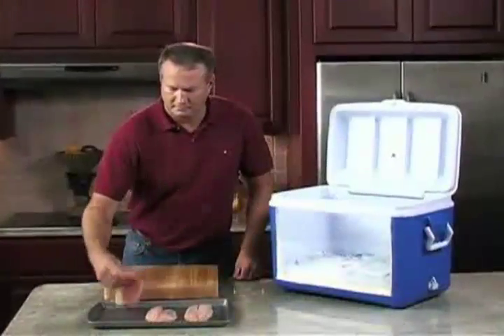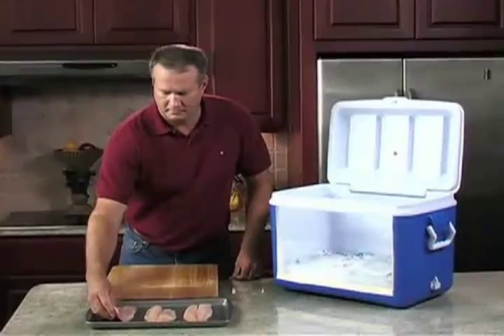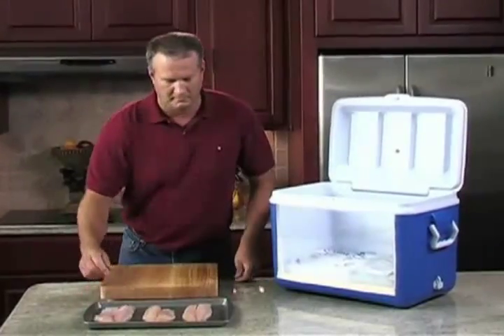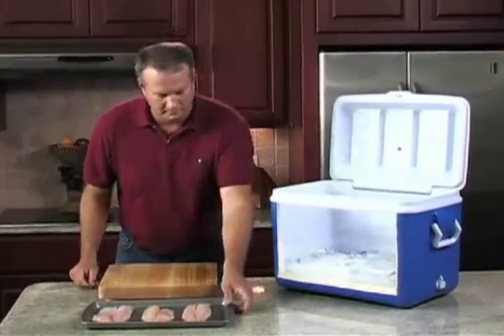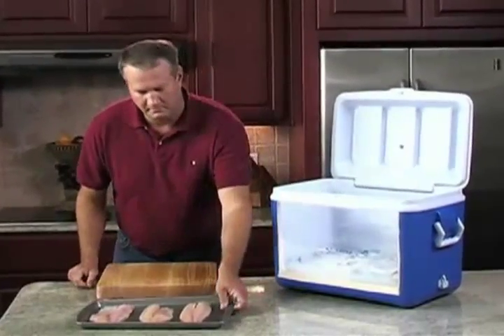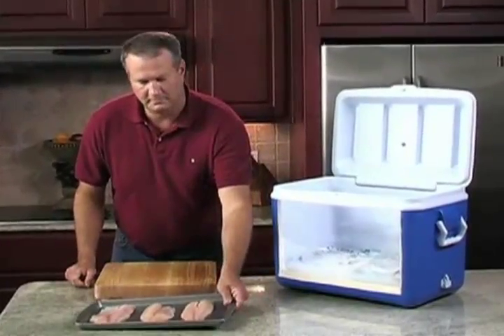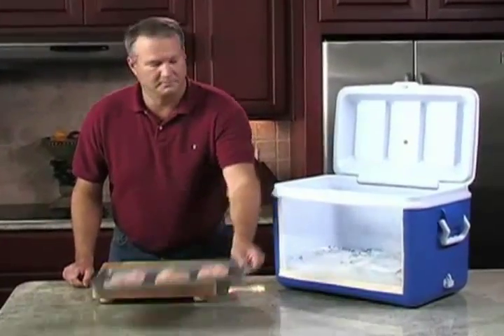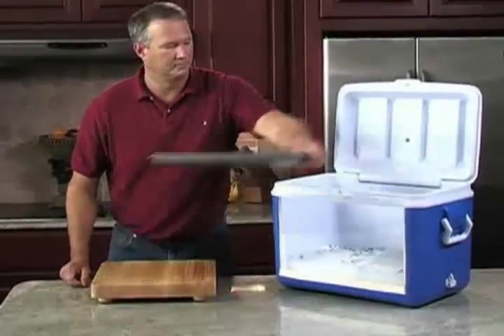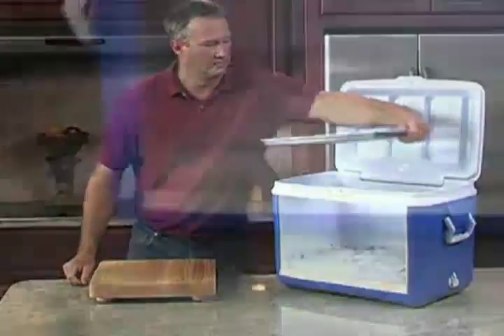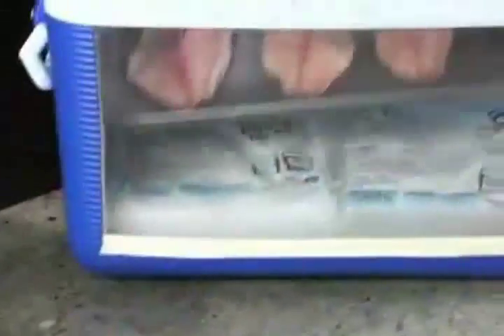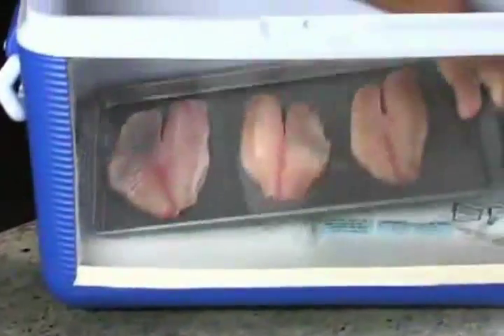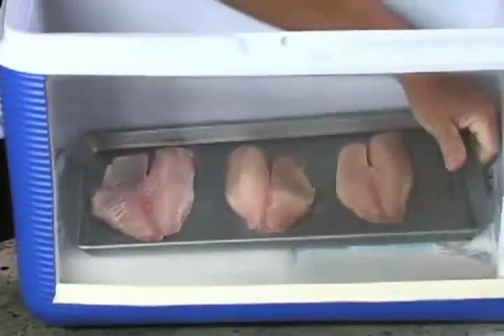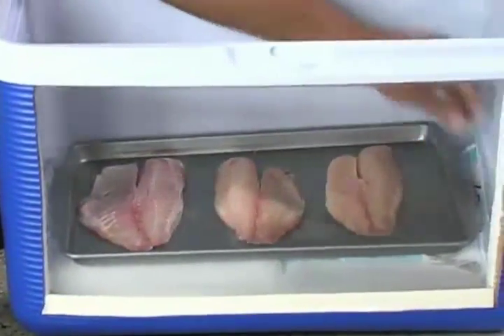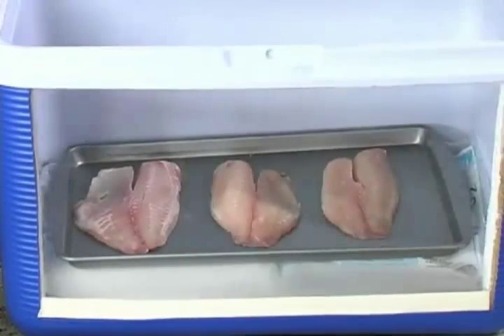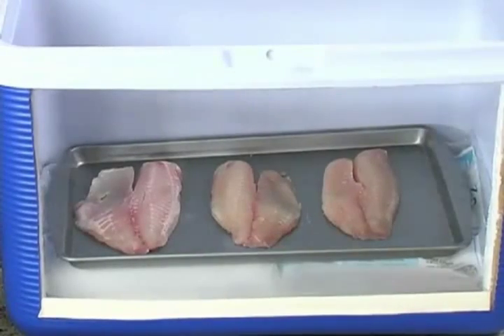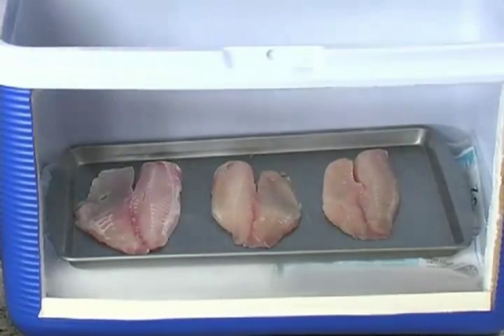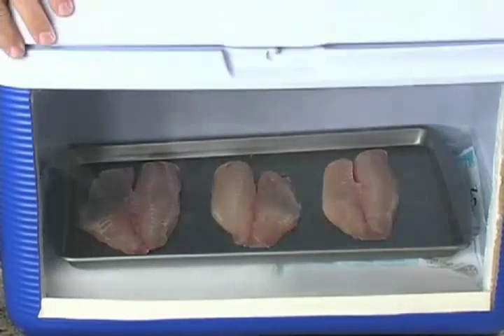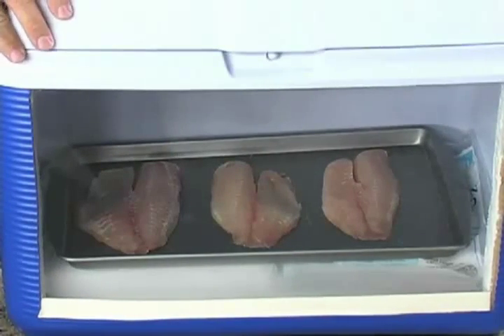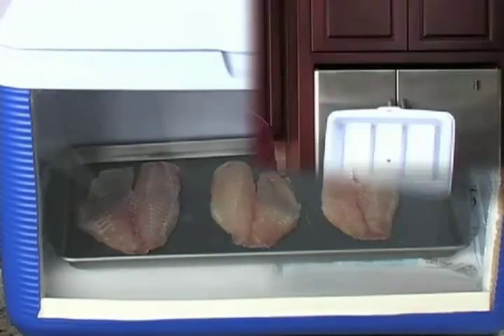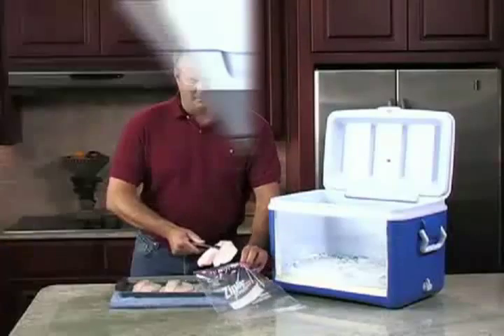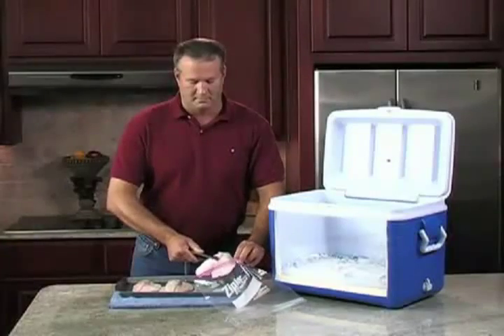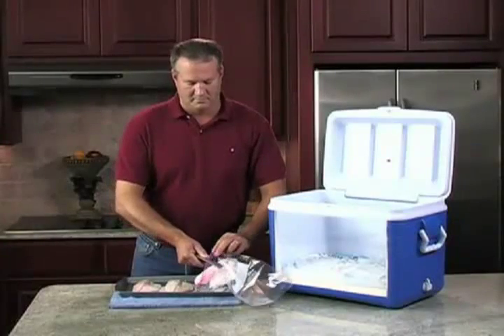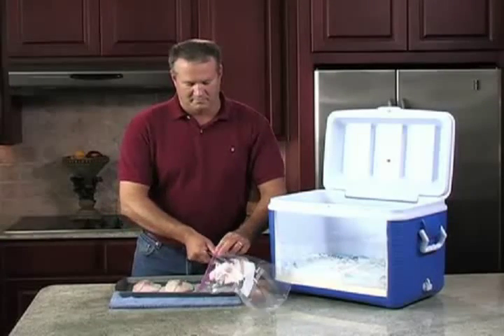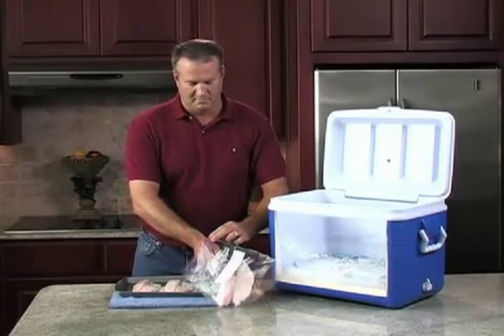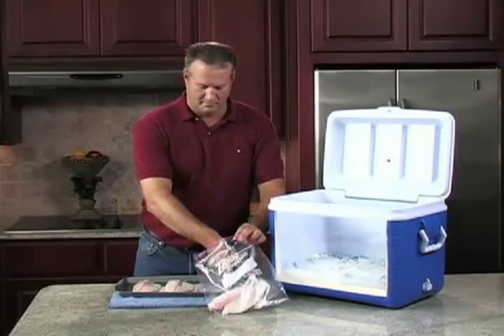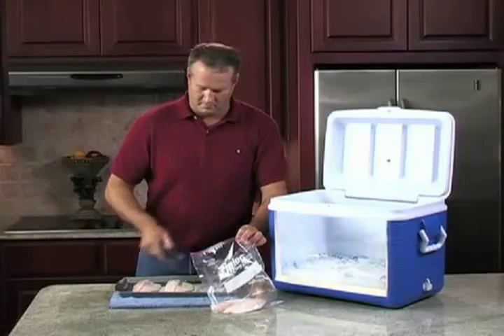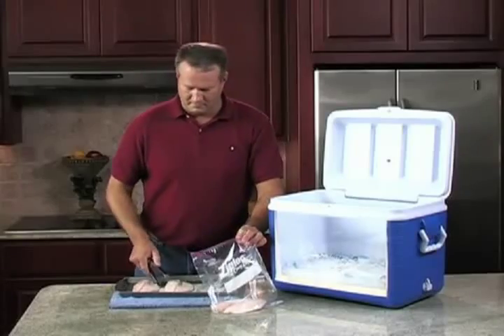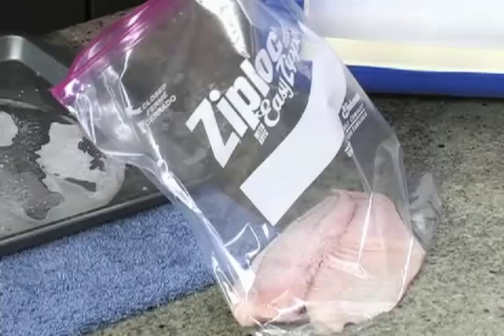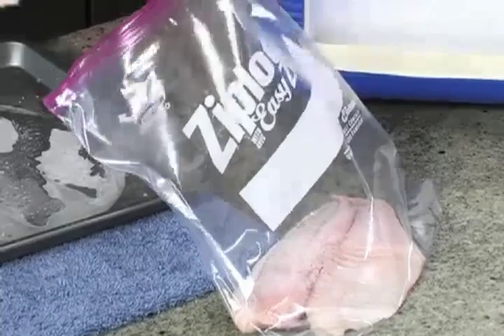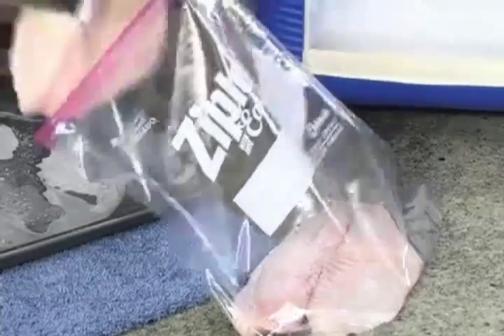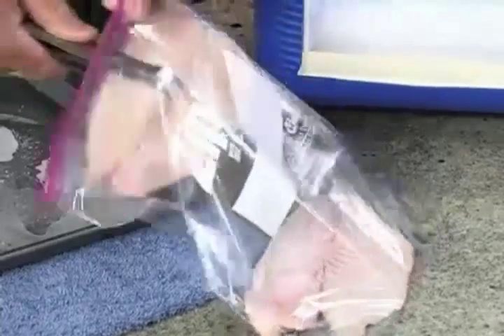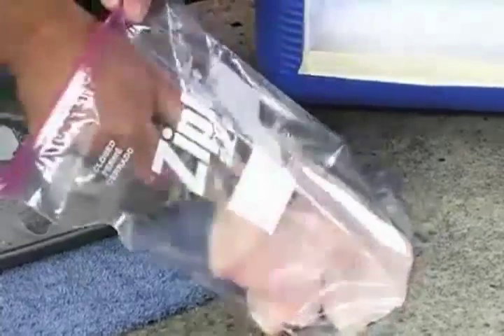Place fresh fish or meat on a cookie sheet and place in a cooler on top of dry ice. Close the cooler lid until the food is frozen, then store your frozen fish or meat in plastic bags in your freezer.